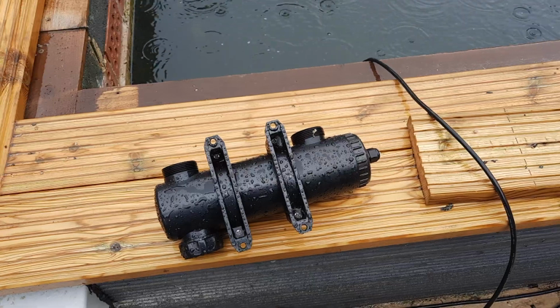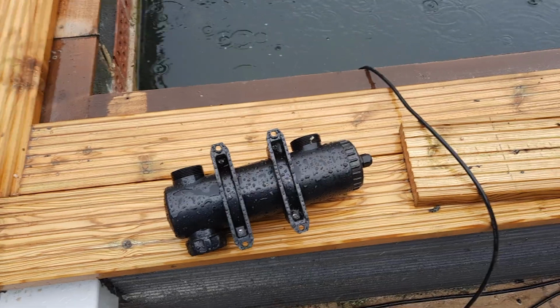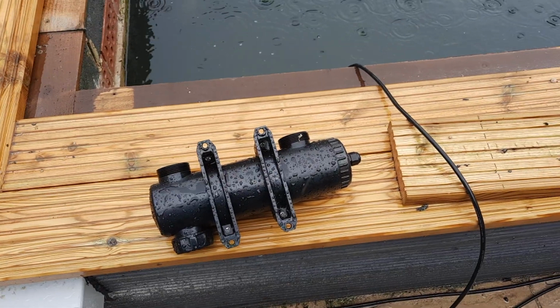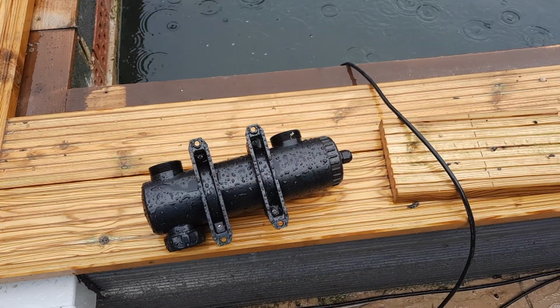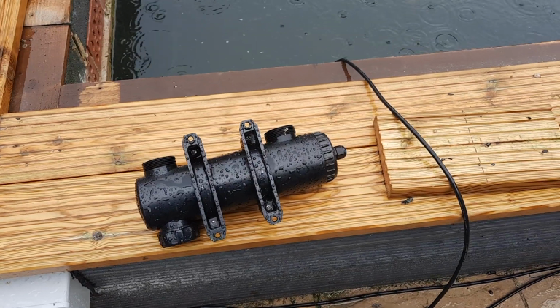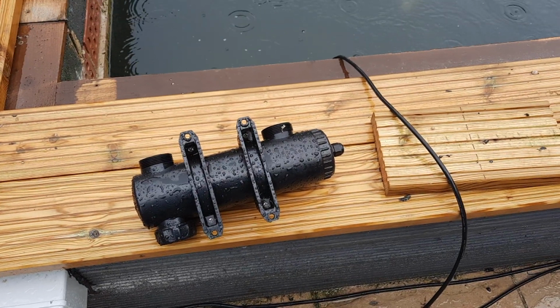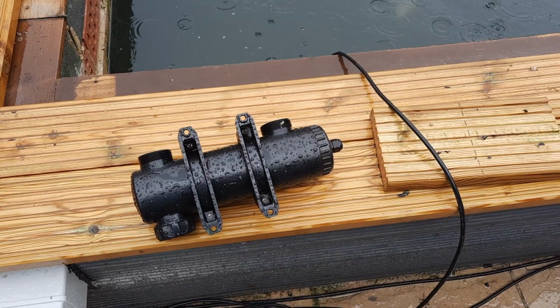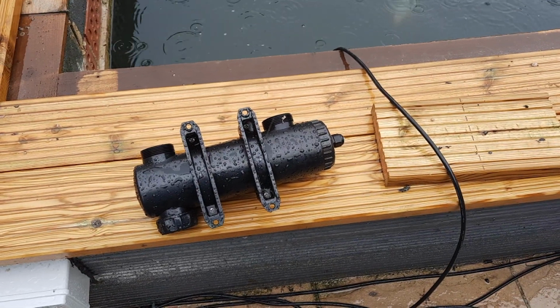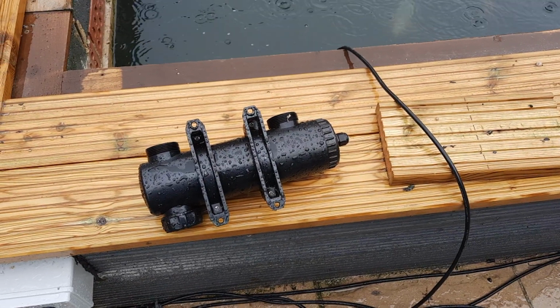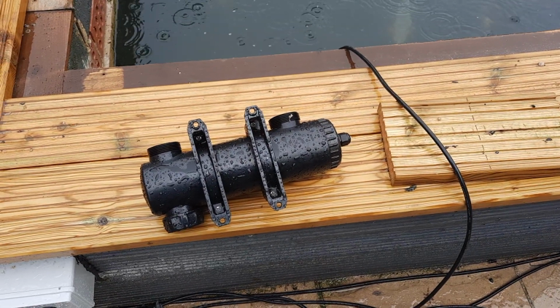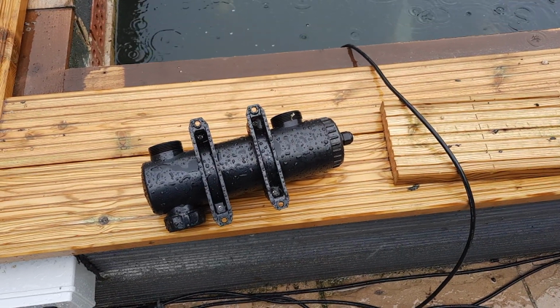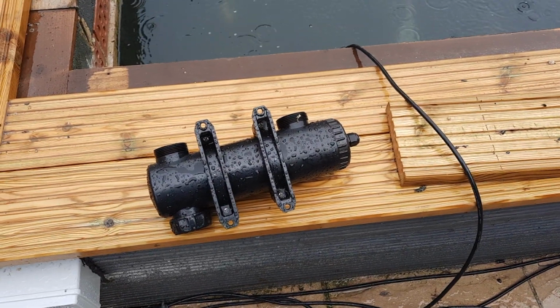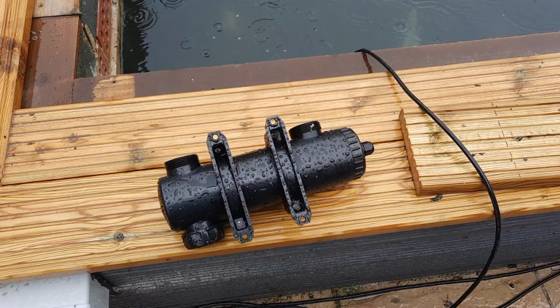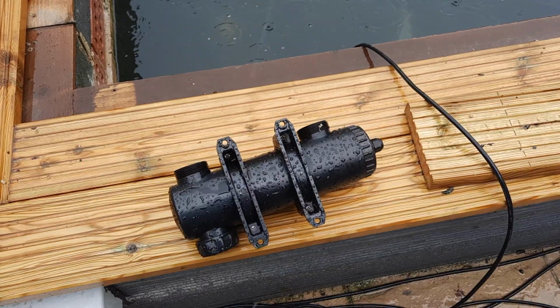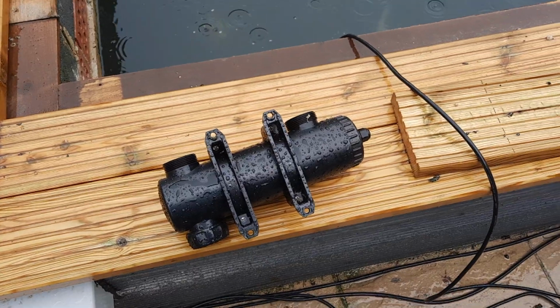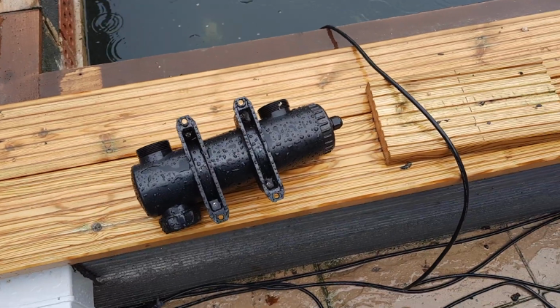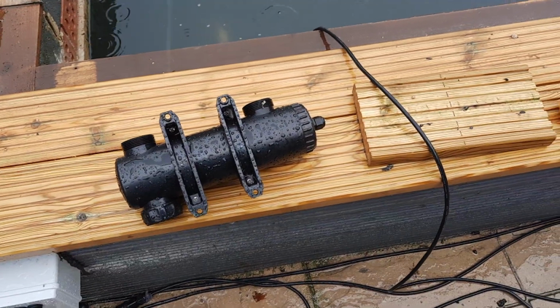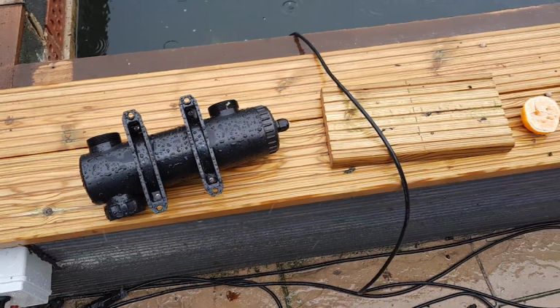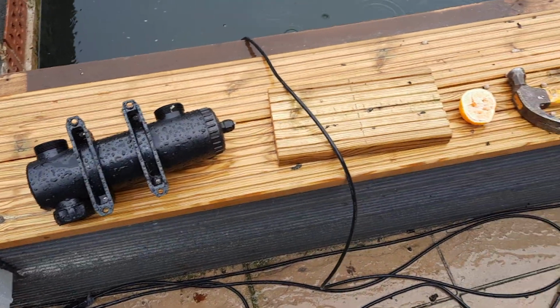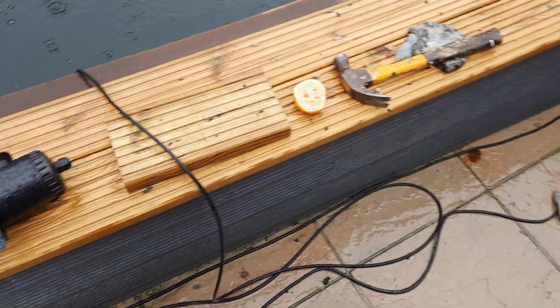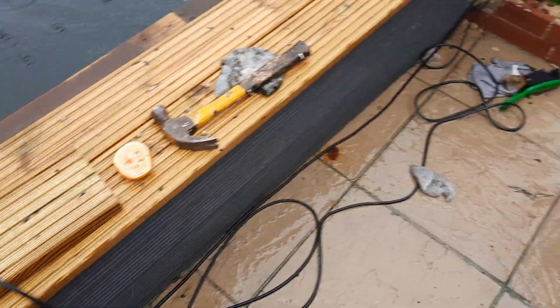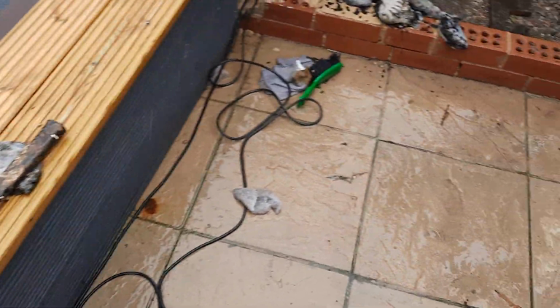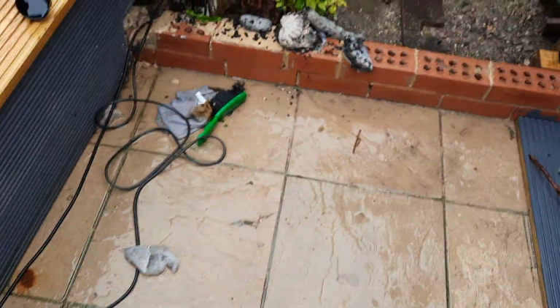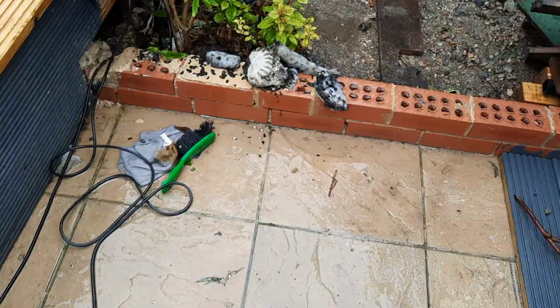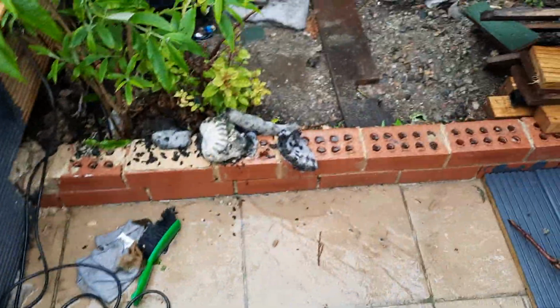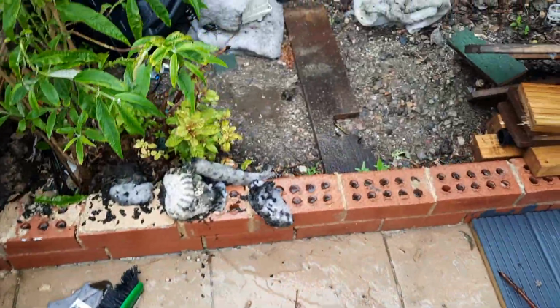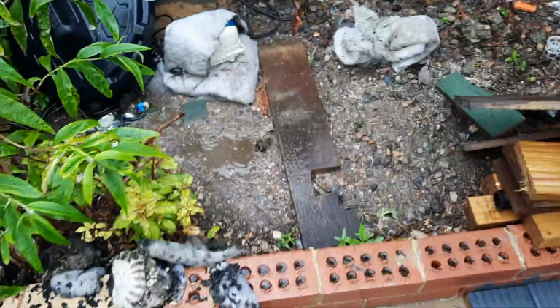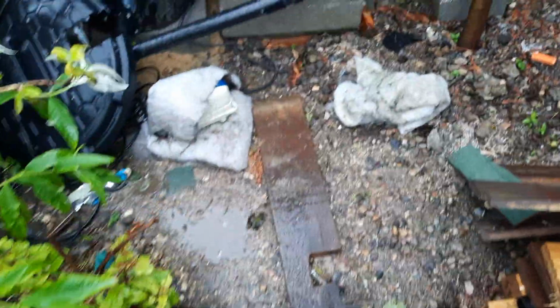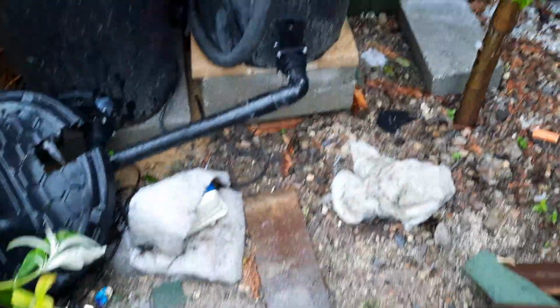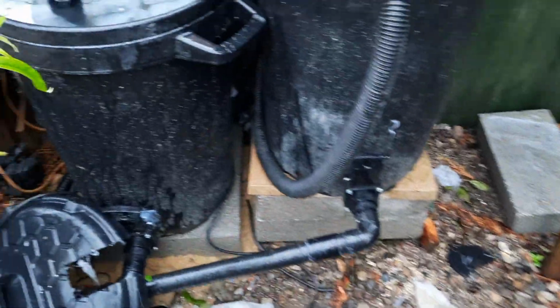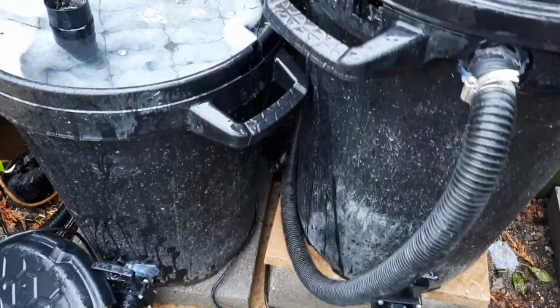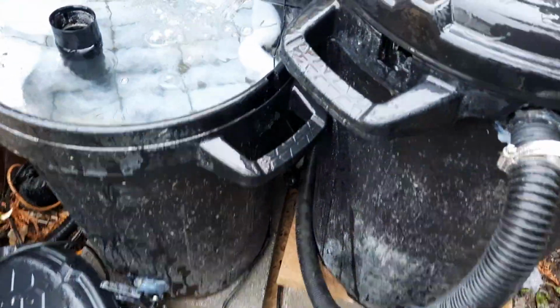Well, it's still raining. Out with the old UVC, which stopped working — burned itself out — well, it exploded the capacitor. And in with the new one.